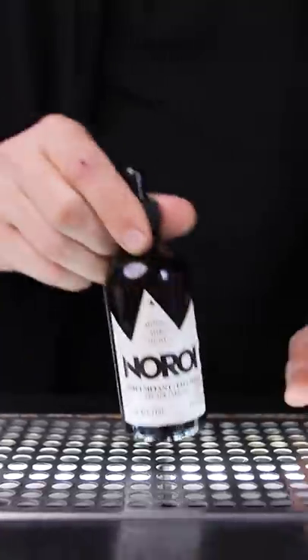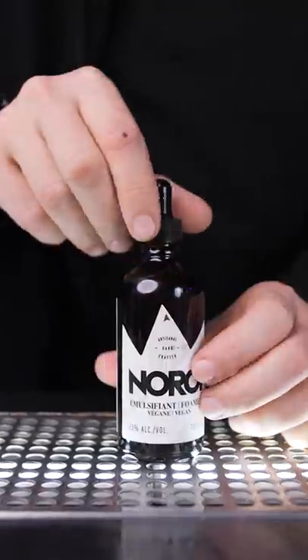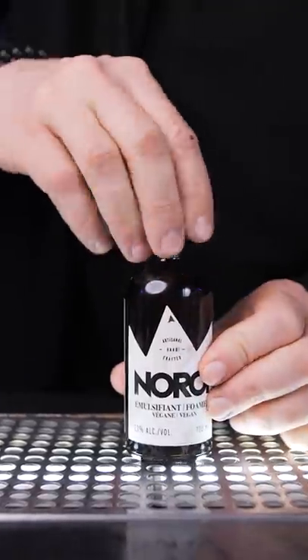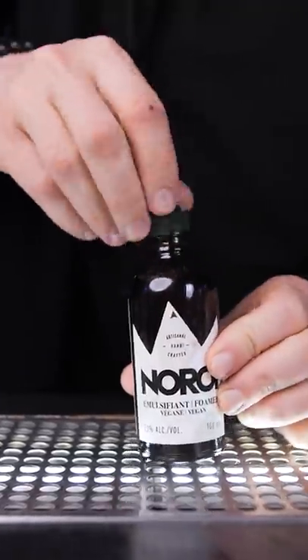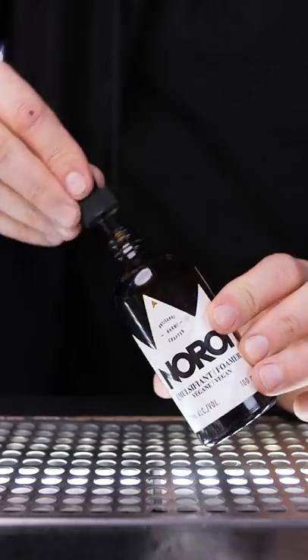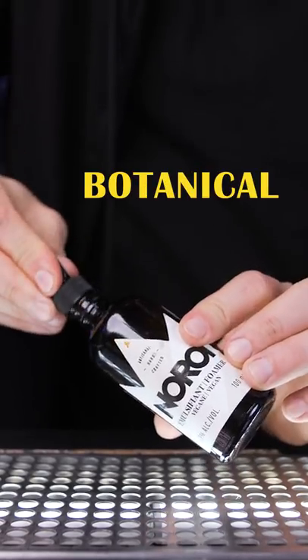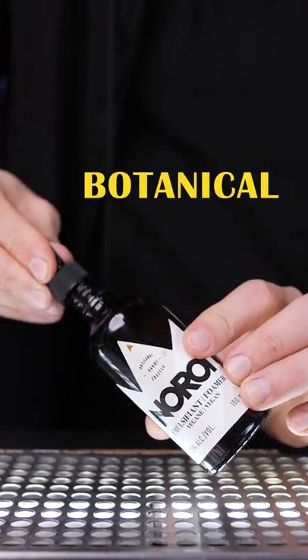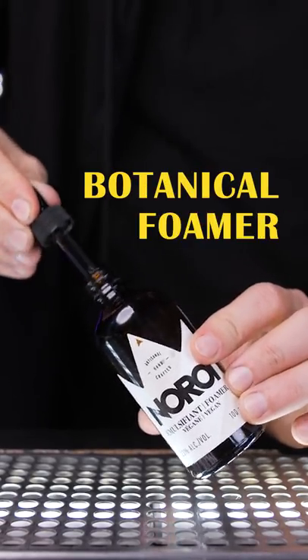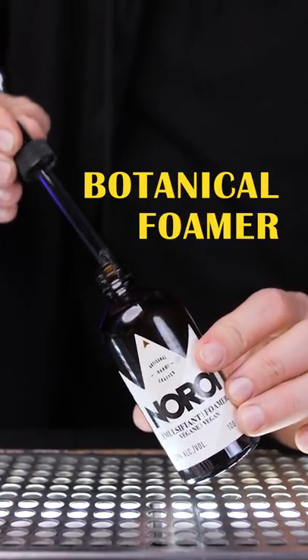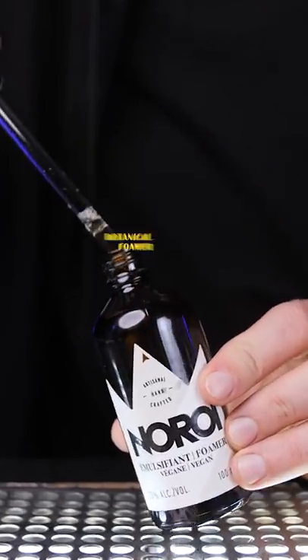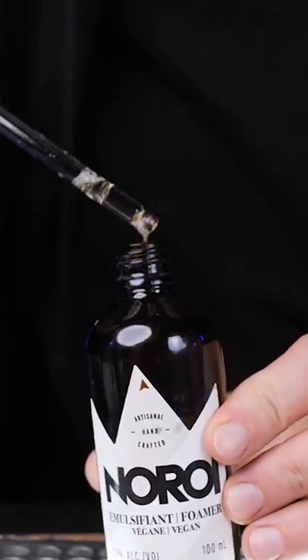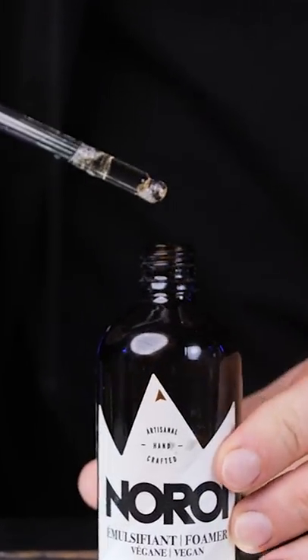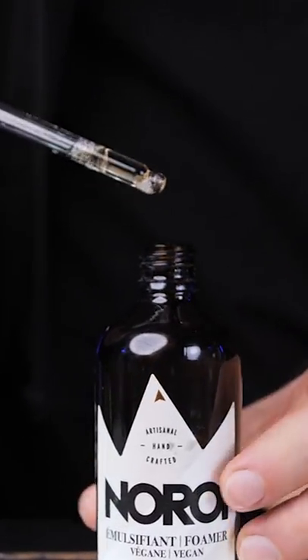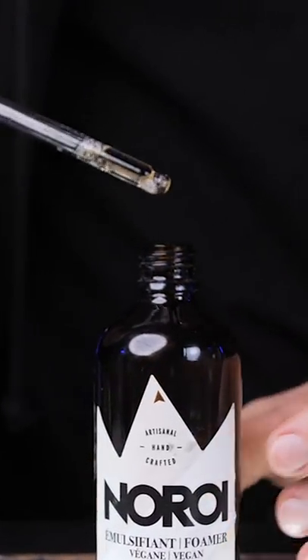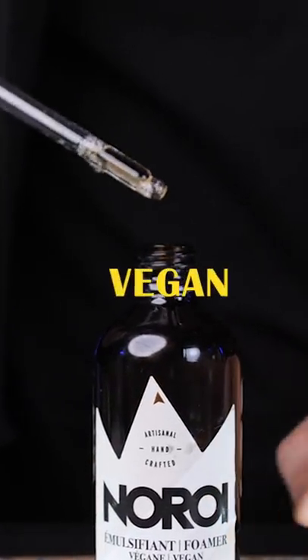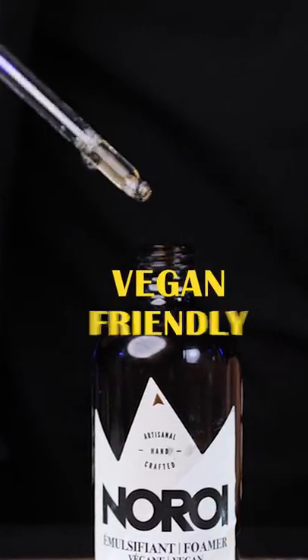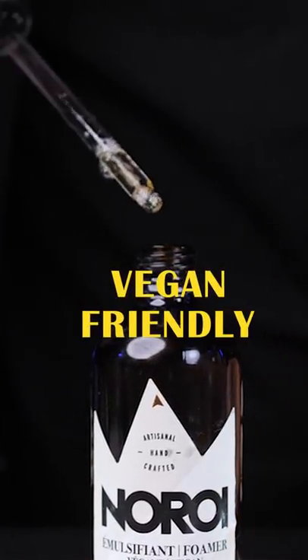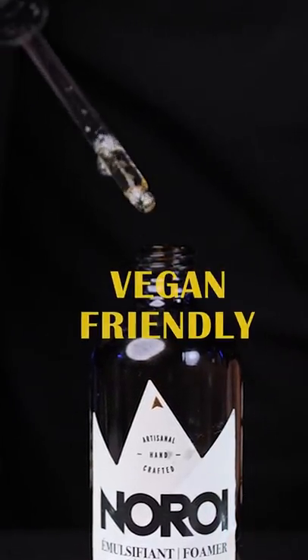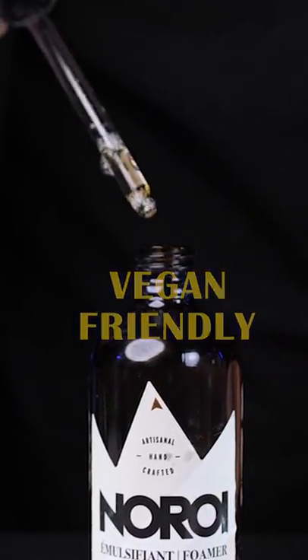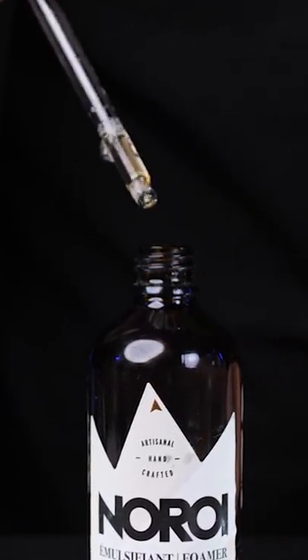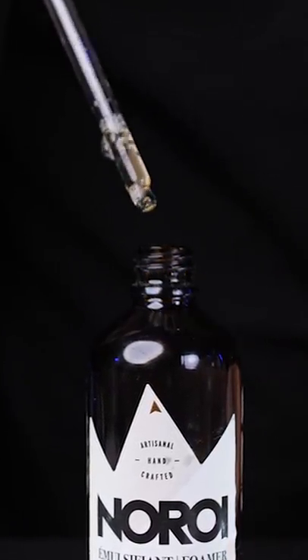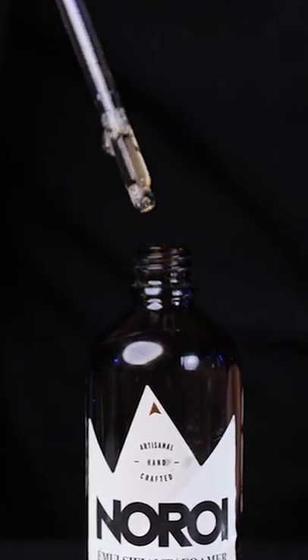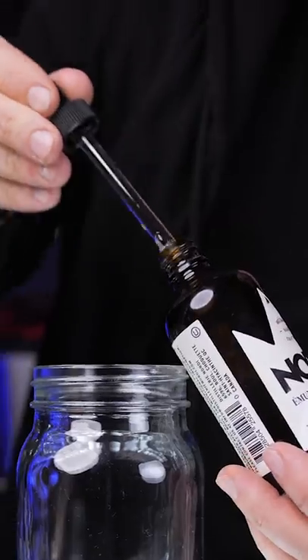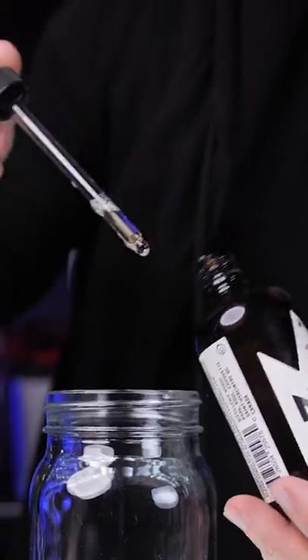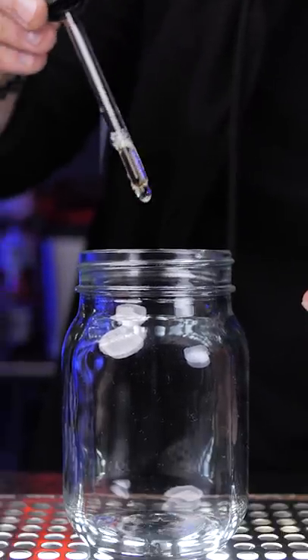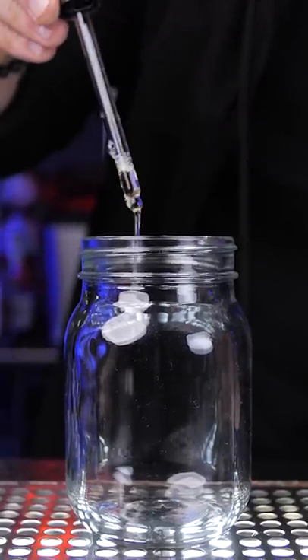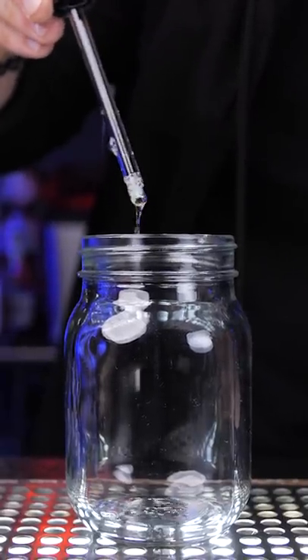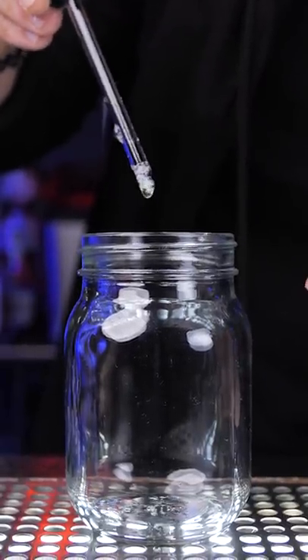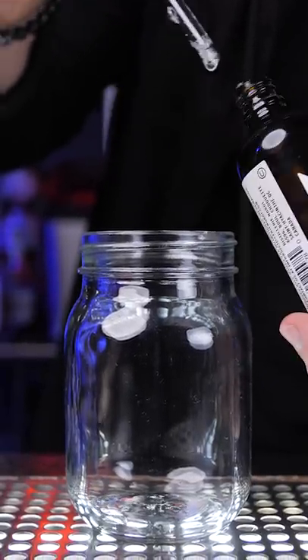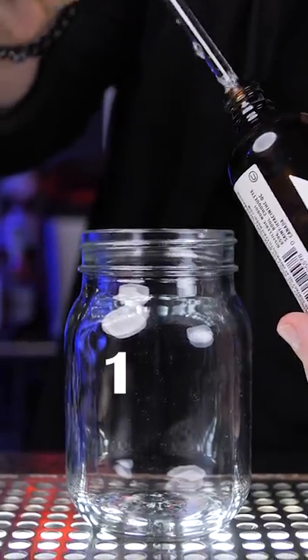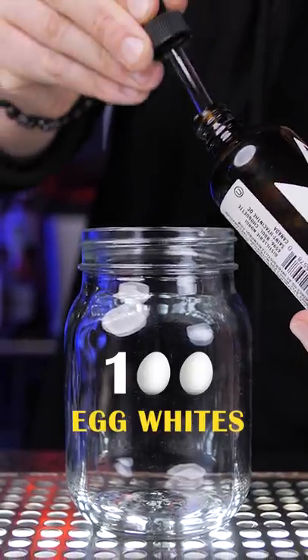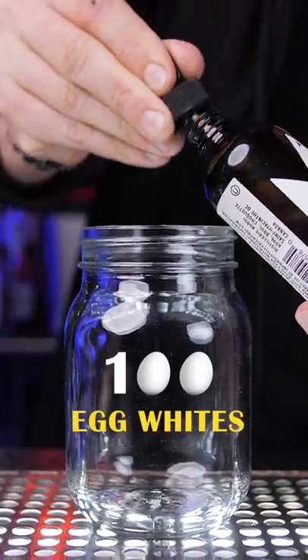But there is another incredible ingredient — a botanical foamer that works like magic in your cocktails. It is vegan friendly, does not affect the taste of the drink, and each bottle contains the equivalent of about 100 egg whites.